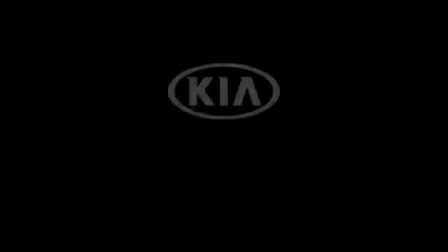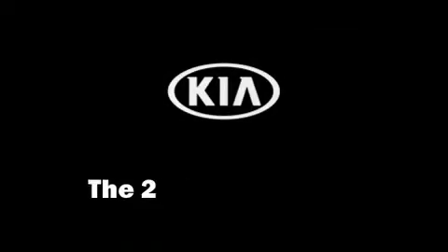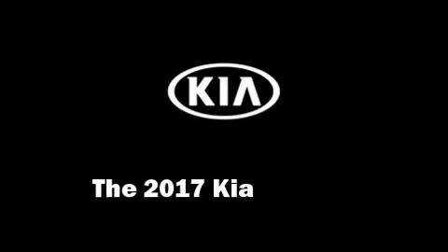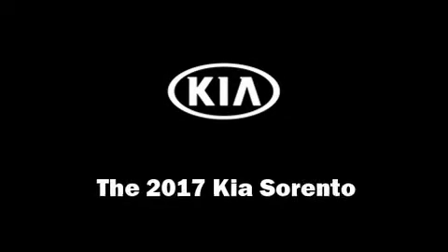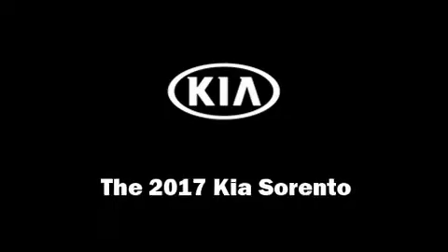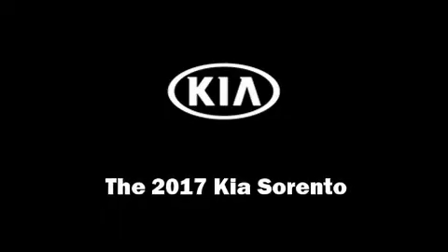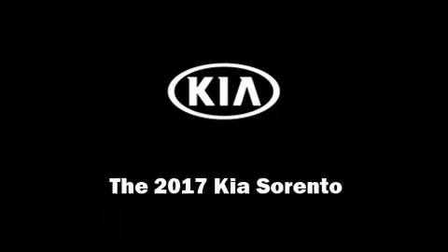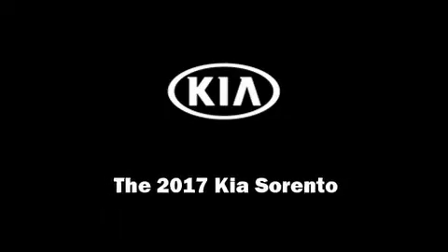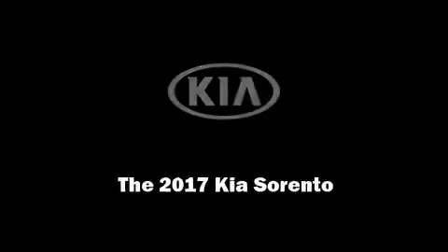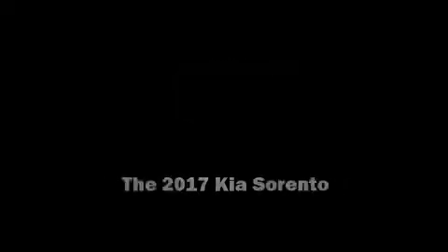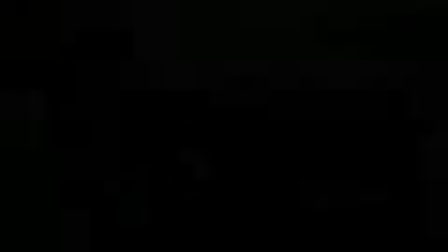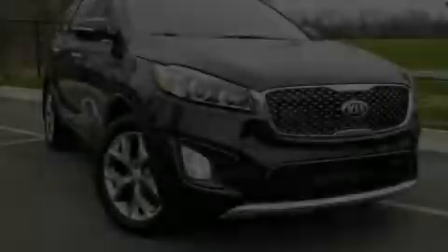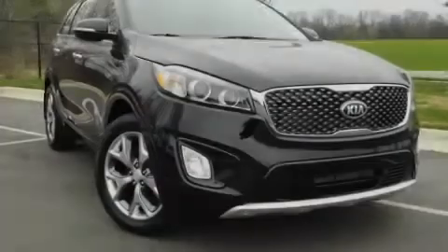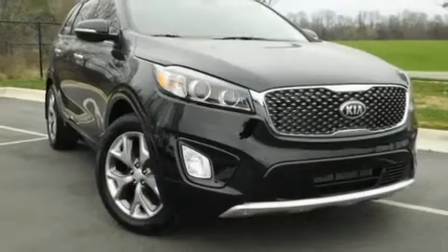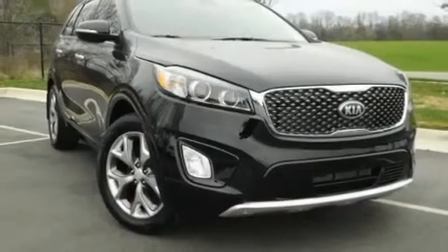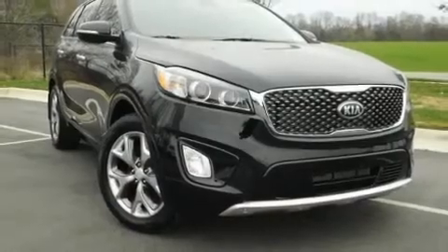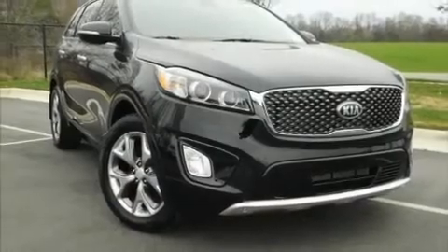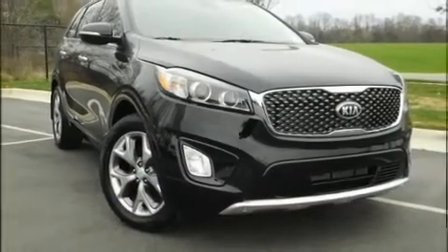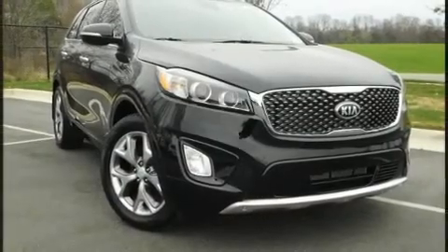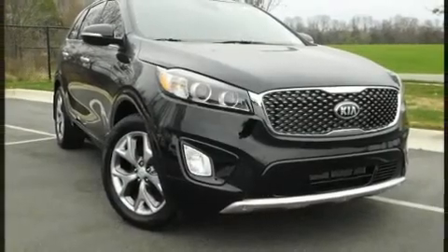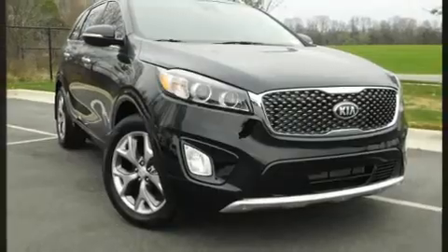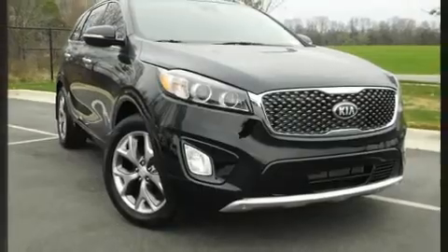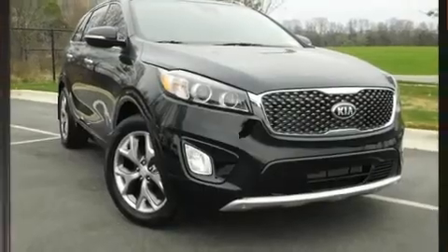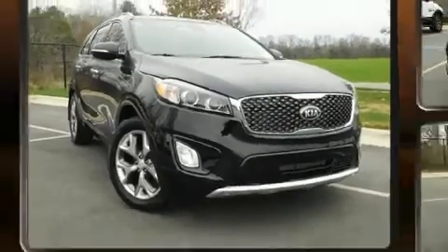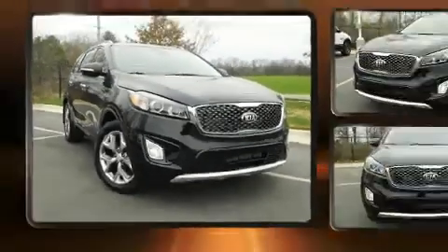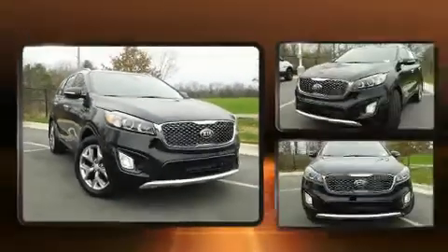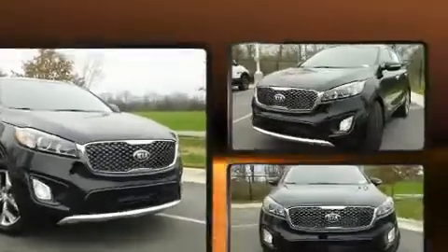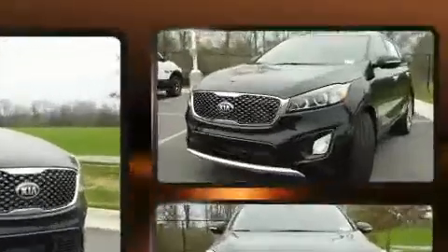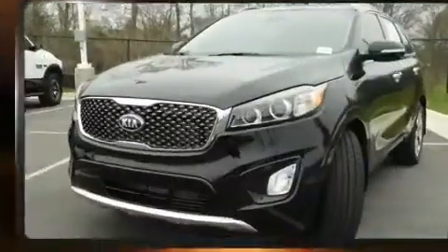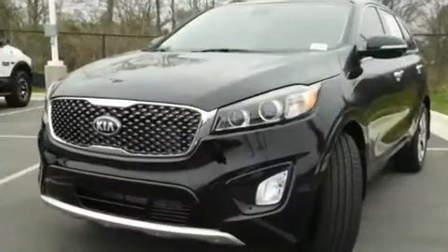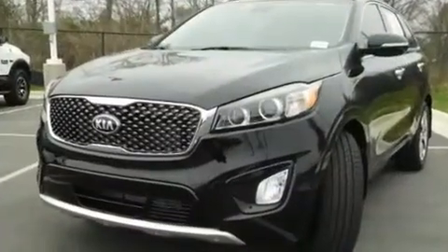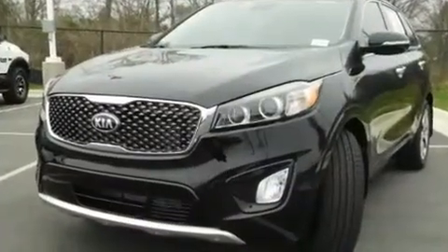Introducing the 2017 Kia Sorento. It features an automatic transmission, front-wheel drive, and a 3.3-liter six-cylinder engine.